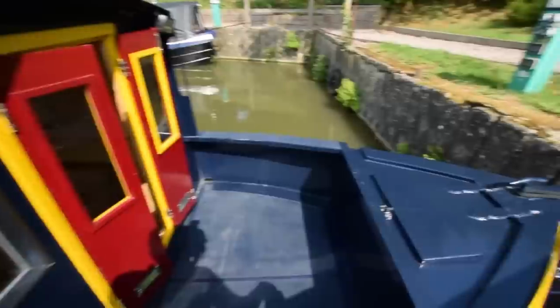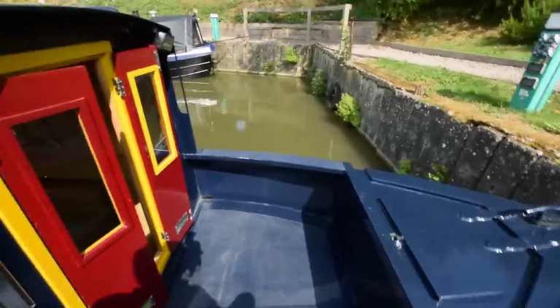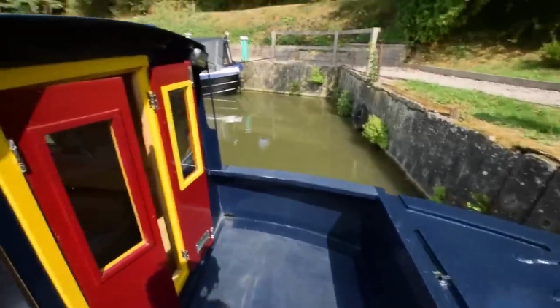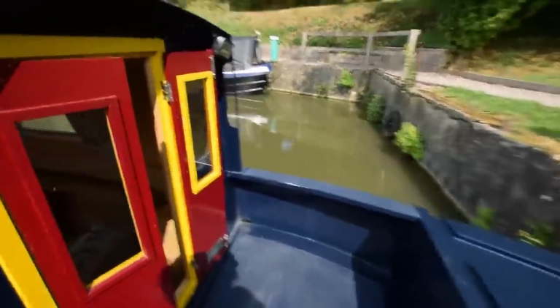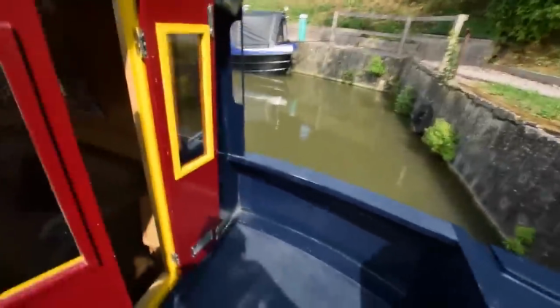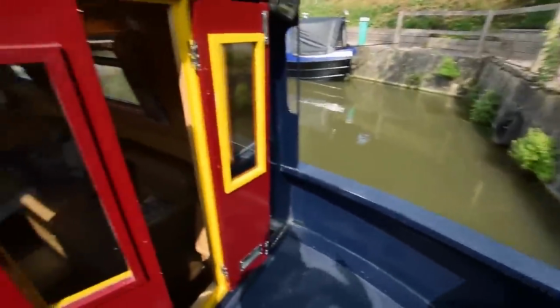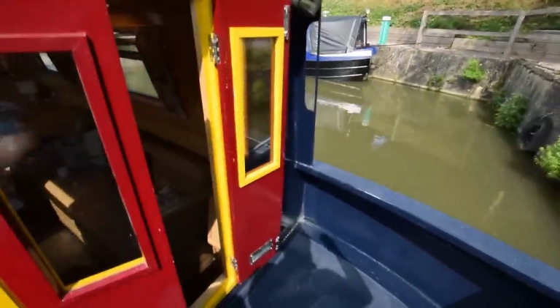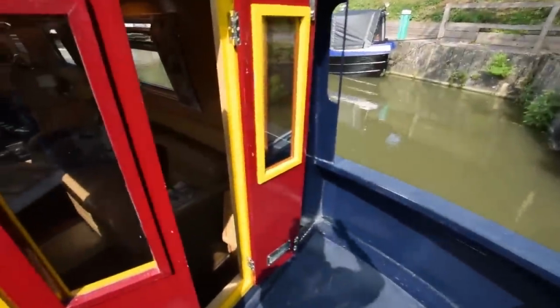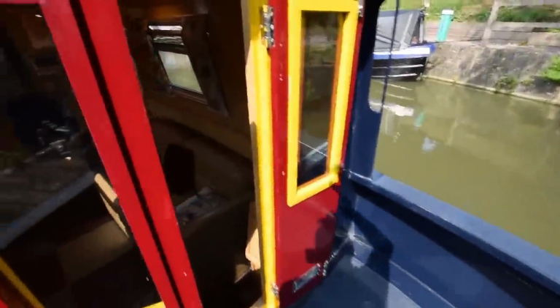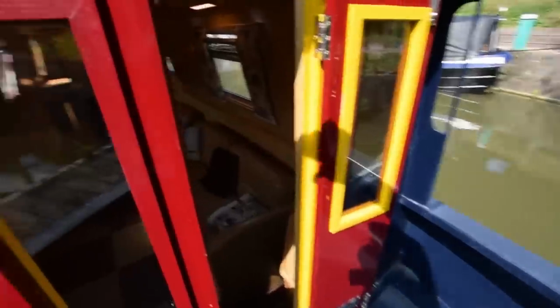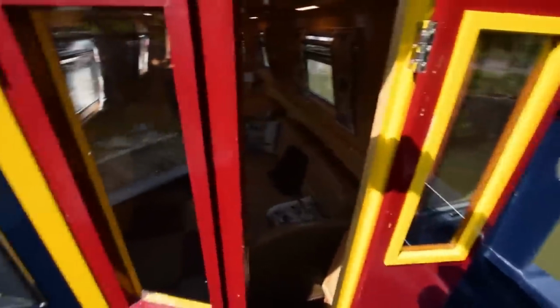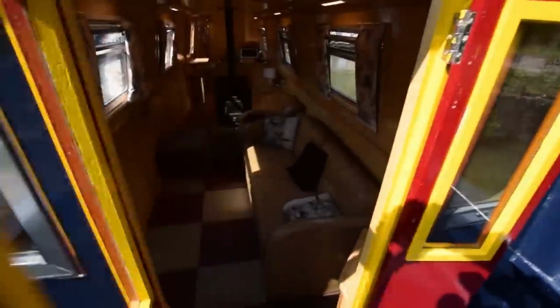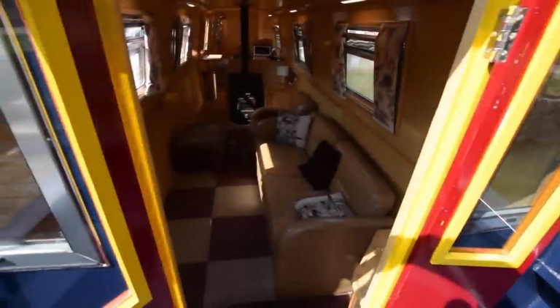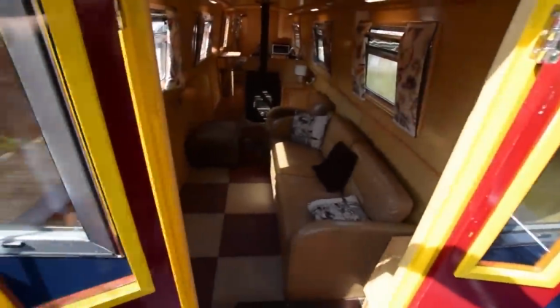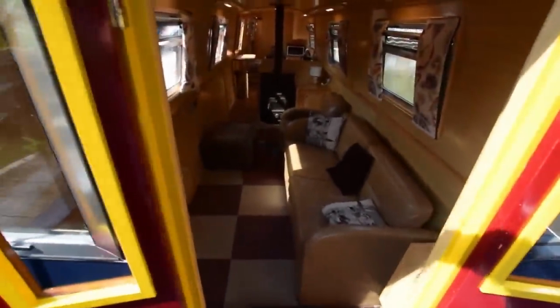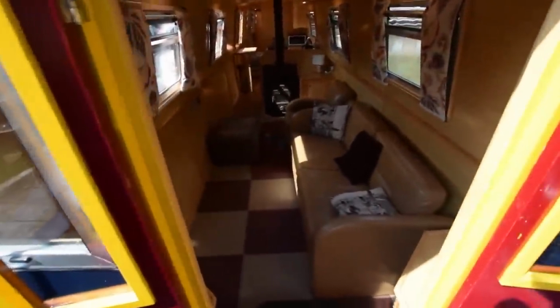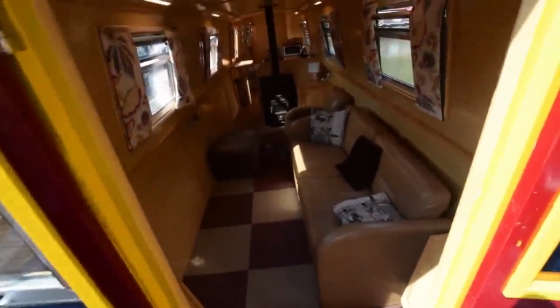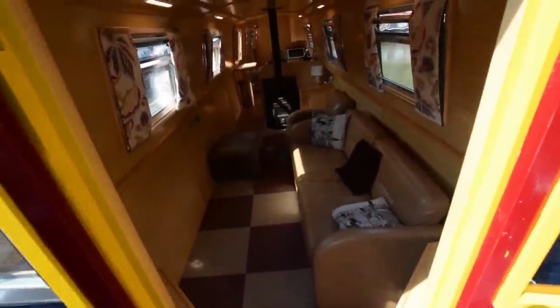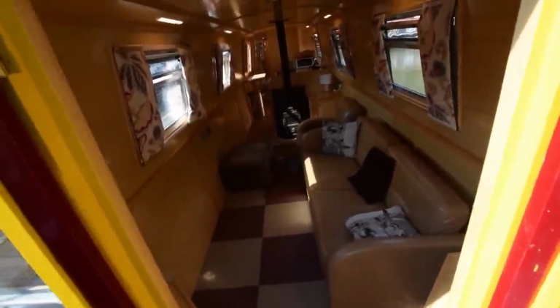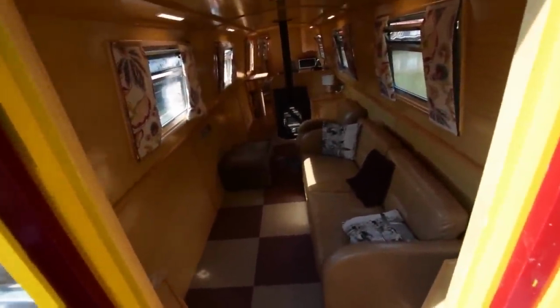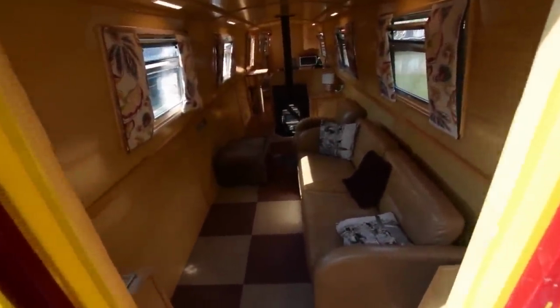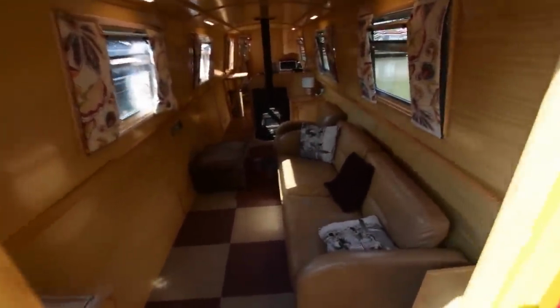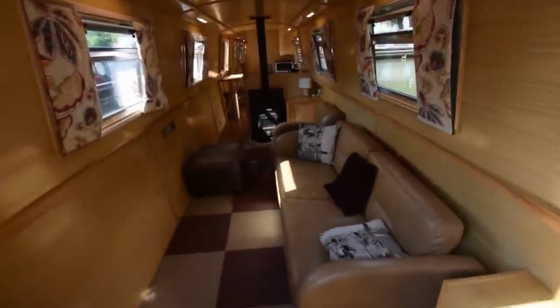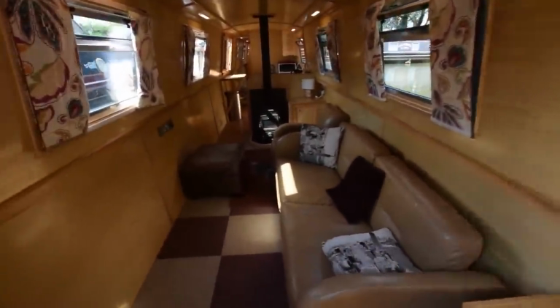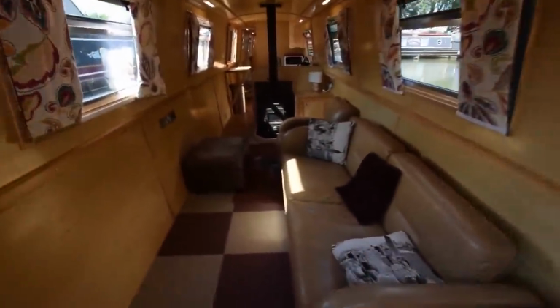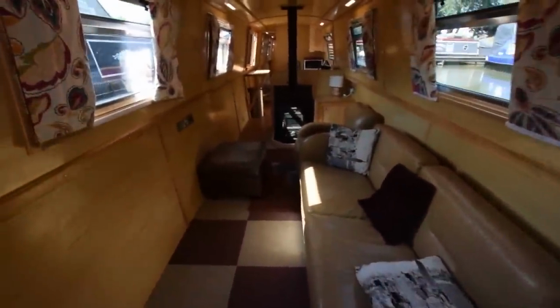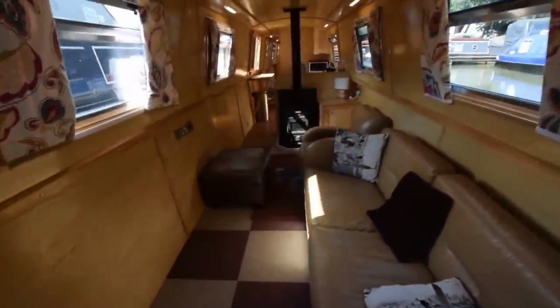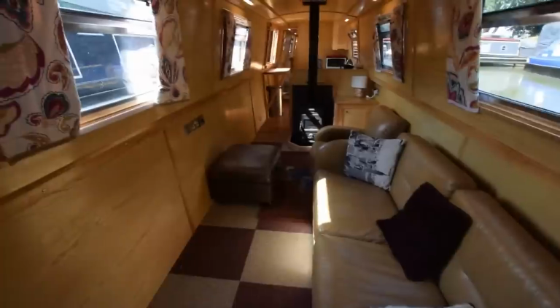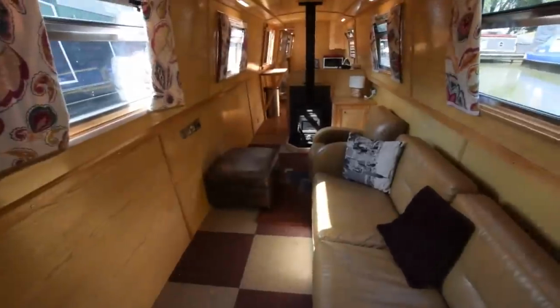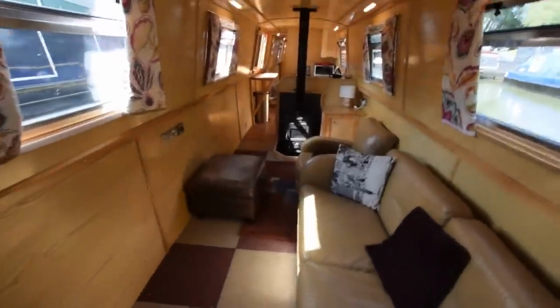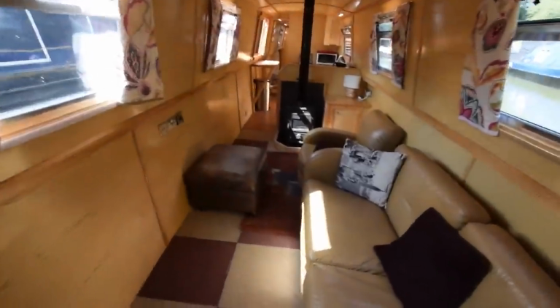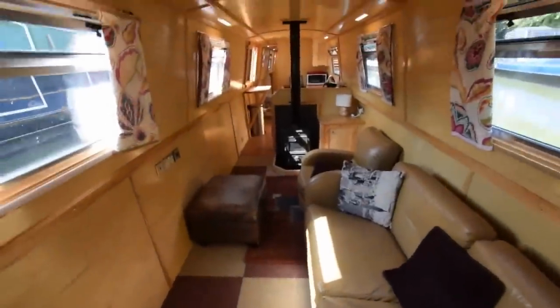The water is in that front locker there in the bows. And under the well deck here is all storage — I'll show you where you access that. It's an integral water tank and the gas bottle is on the back. Into the boat we go.